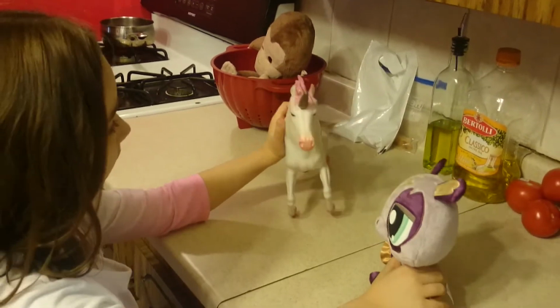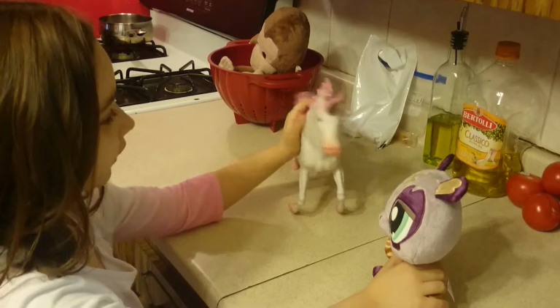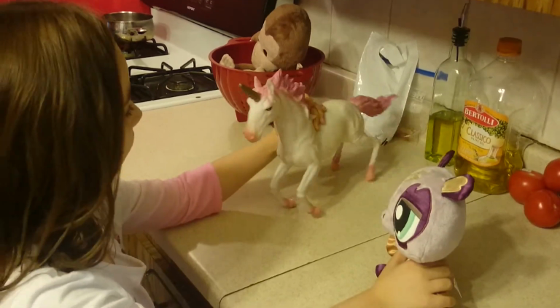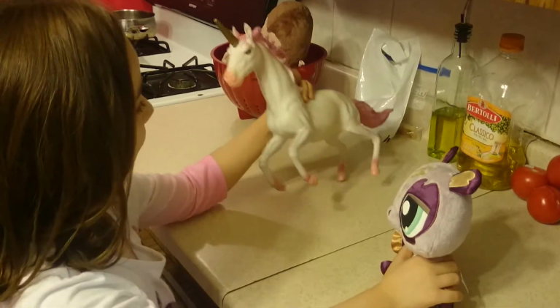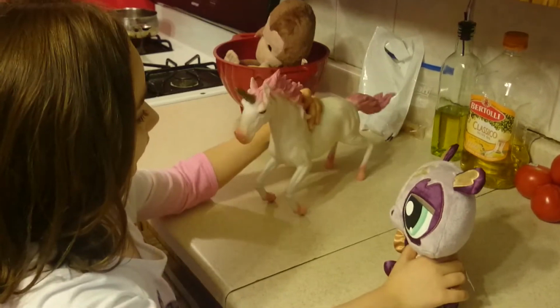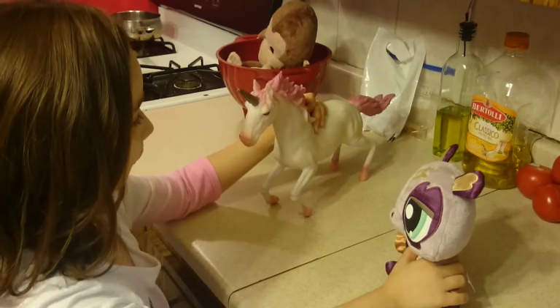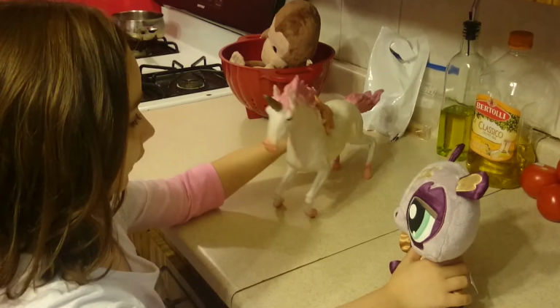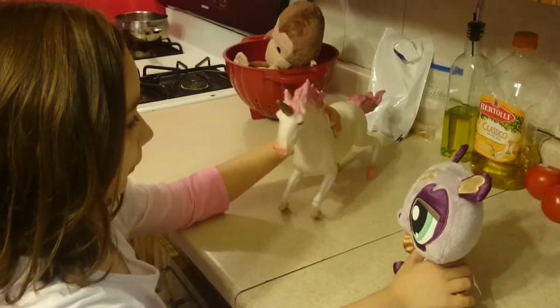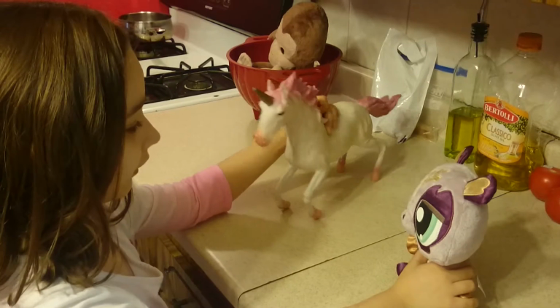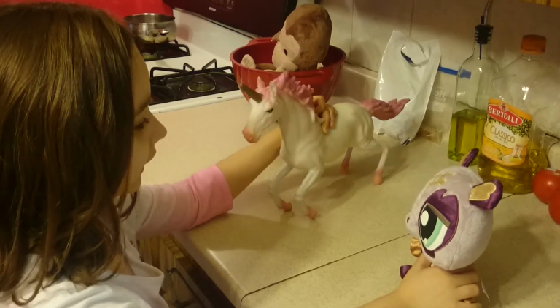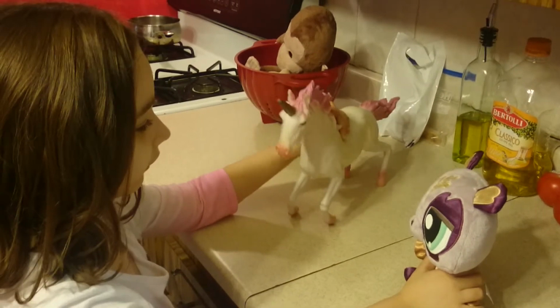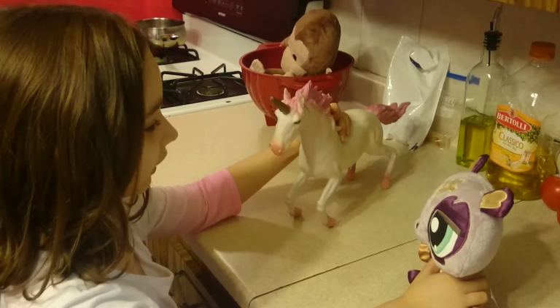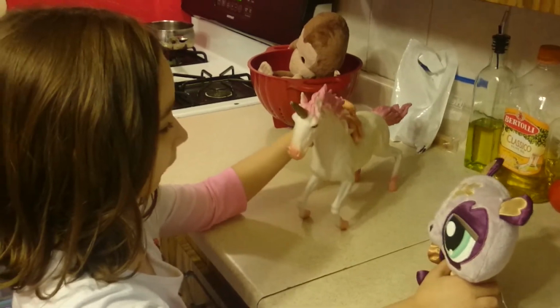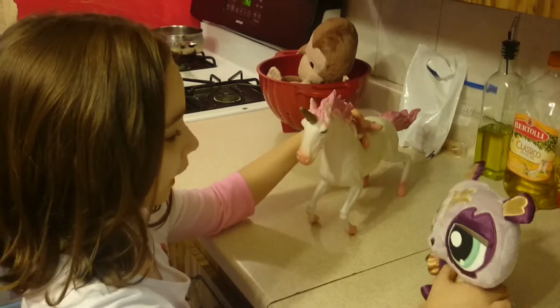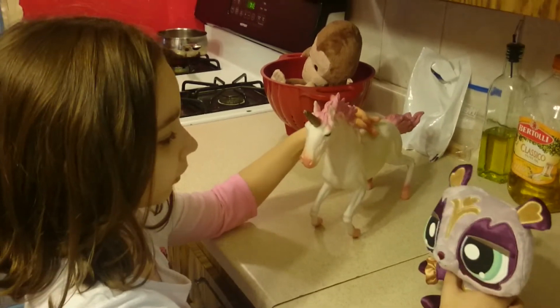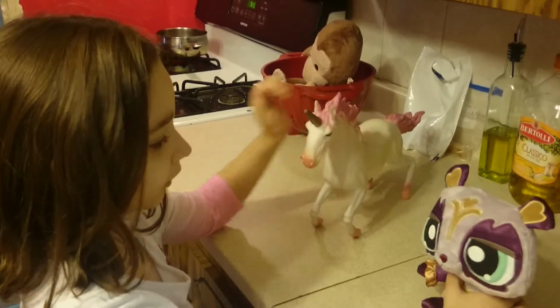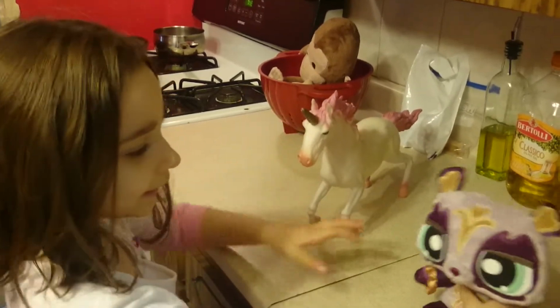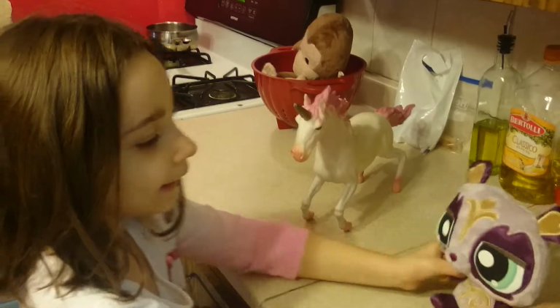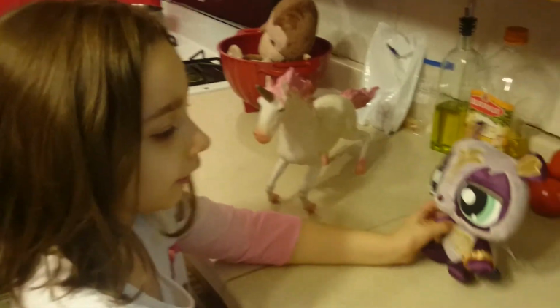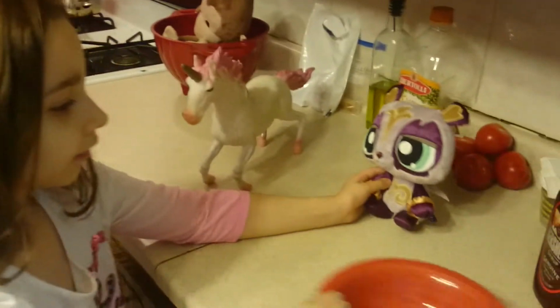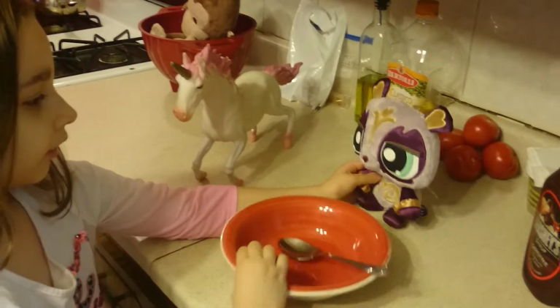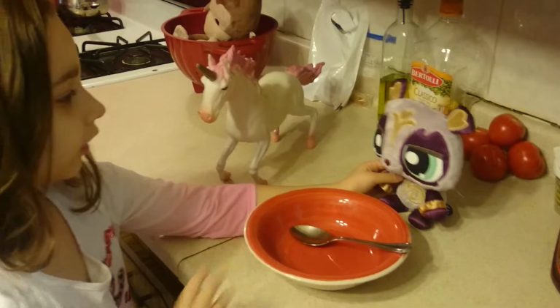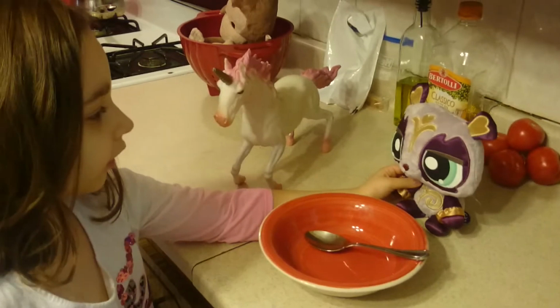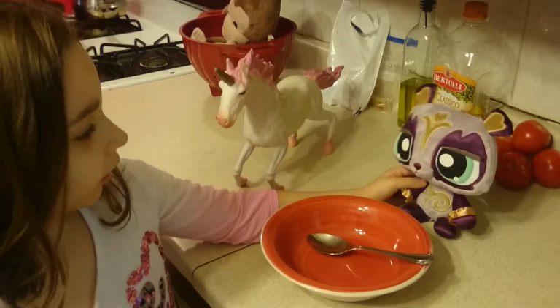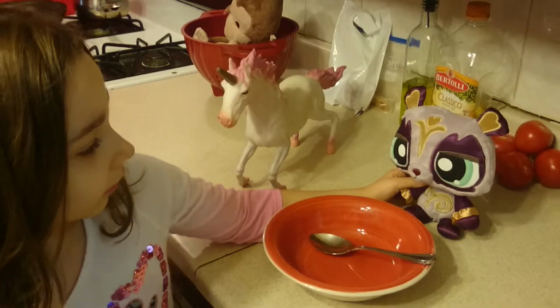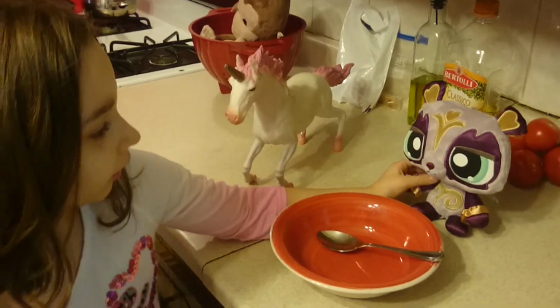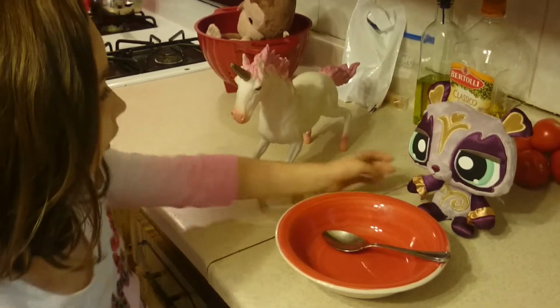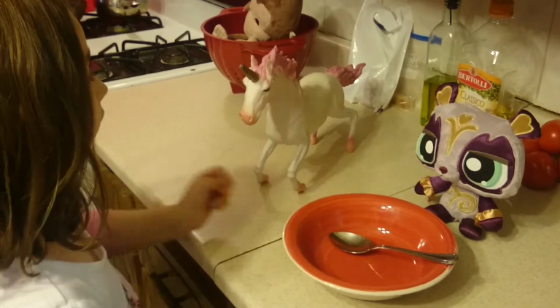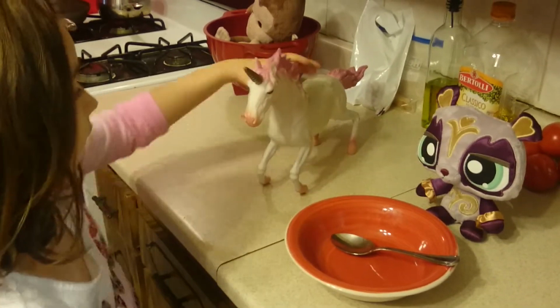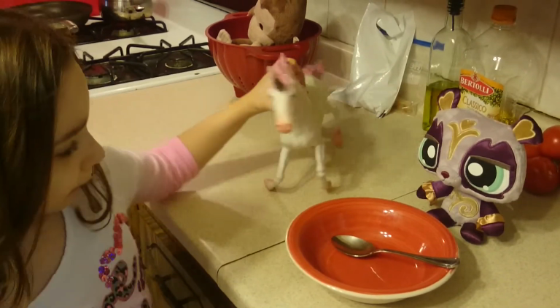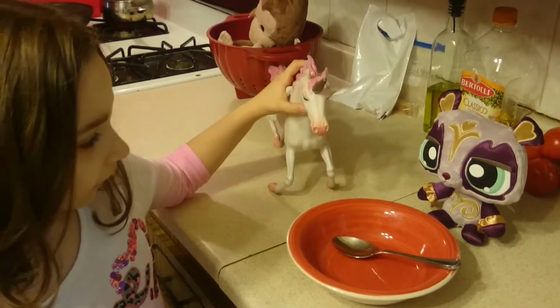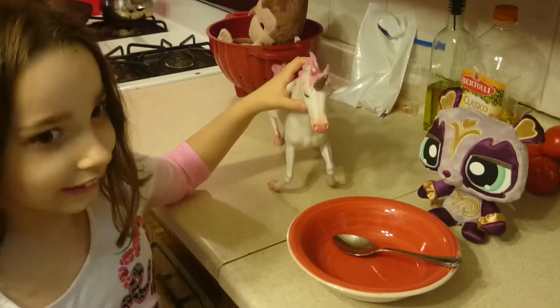So today we're going to make ice cream. Luna, do you know where we would get a bowl? It's right here. Oh, that makes perfect sense.